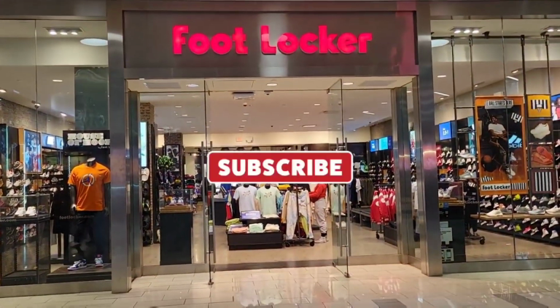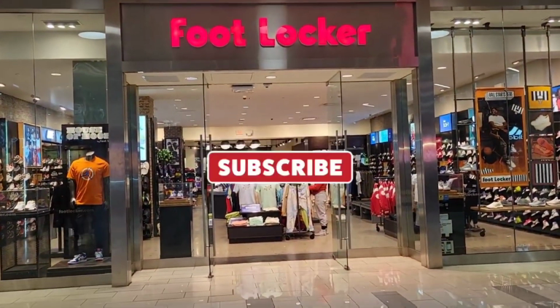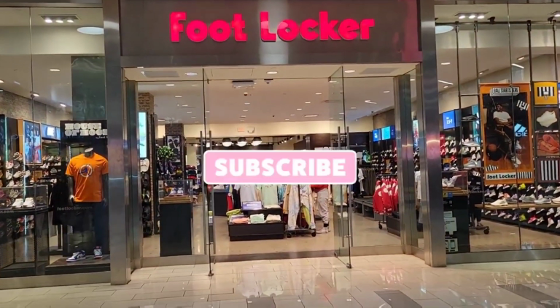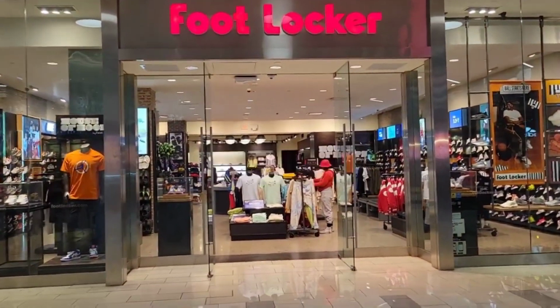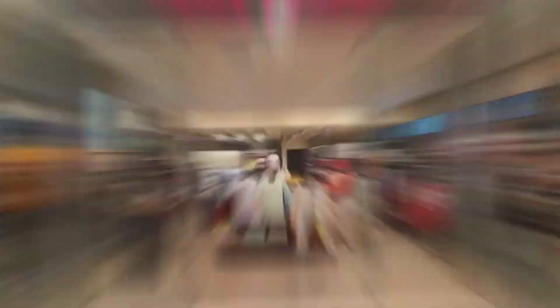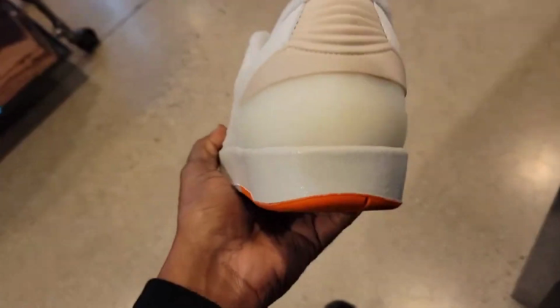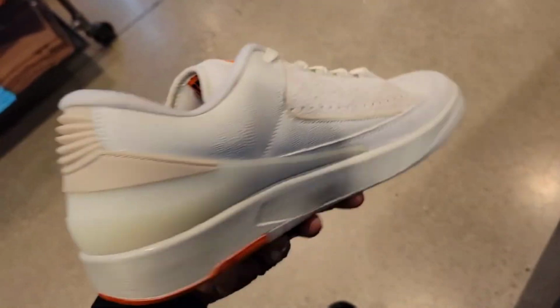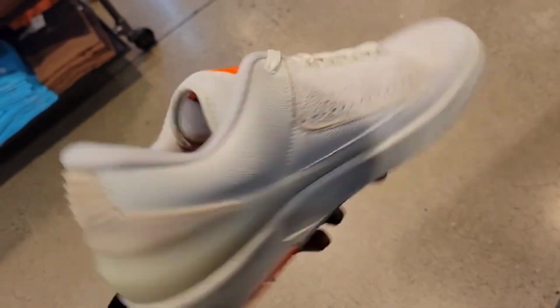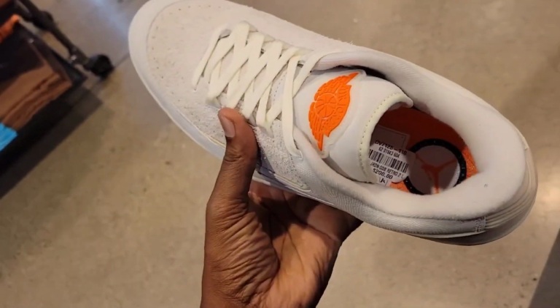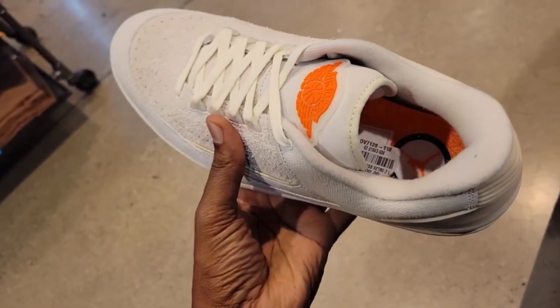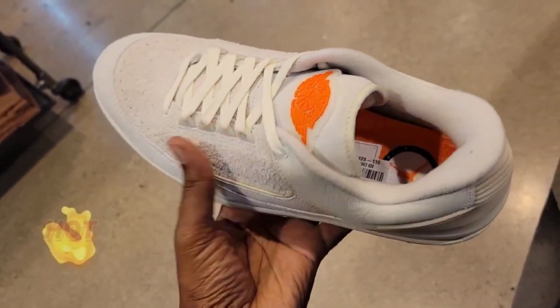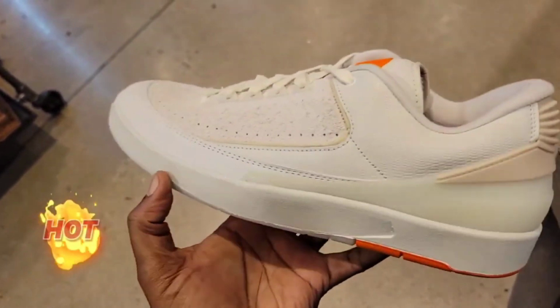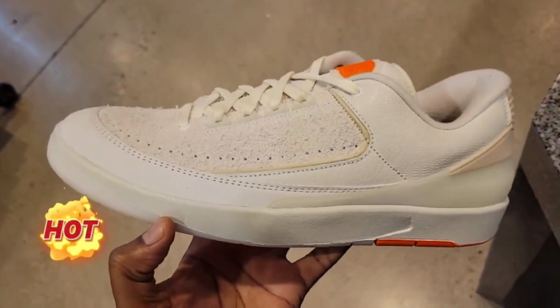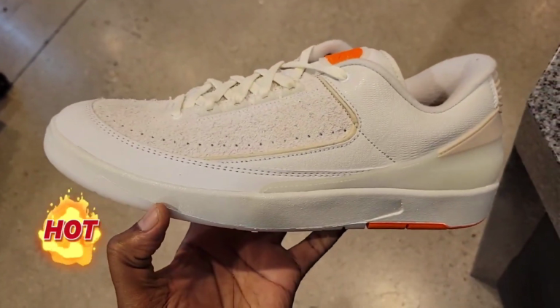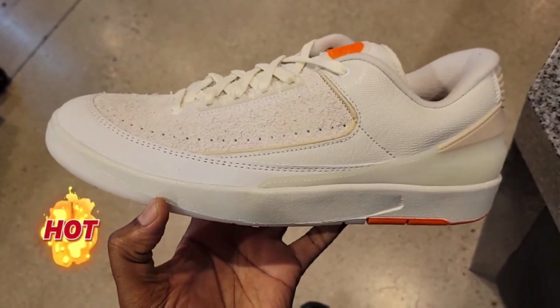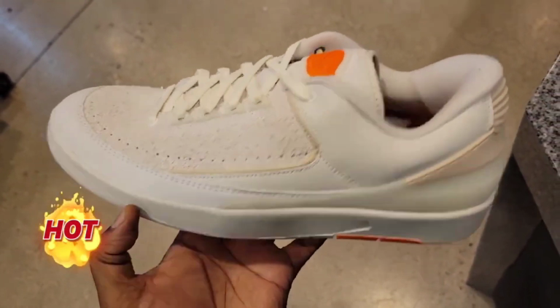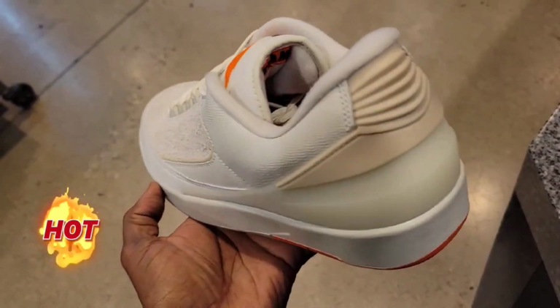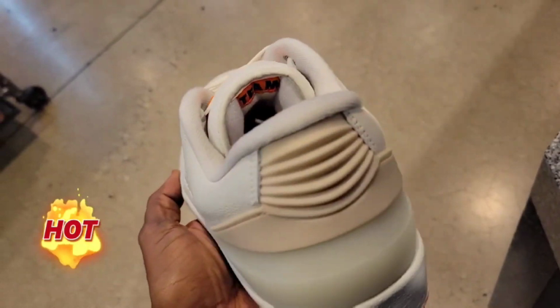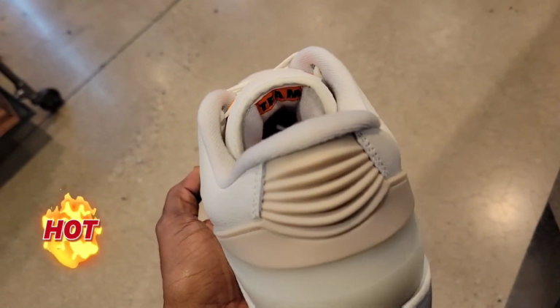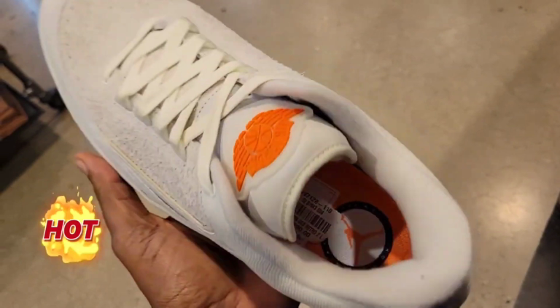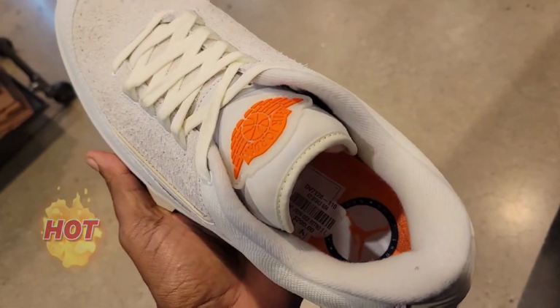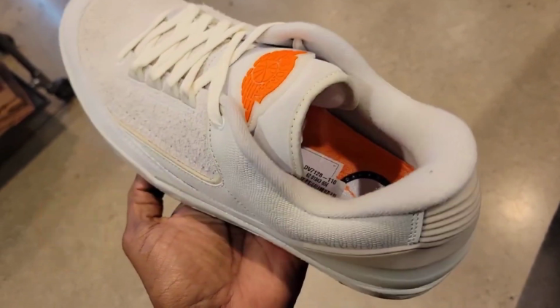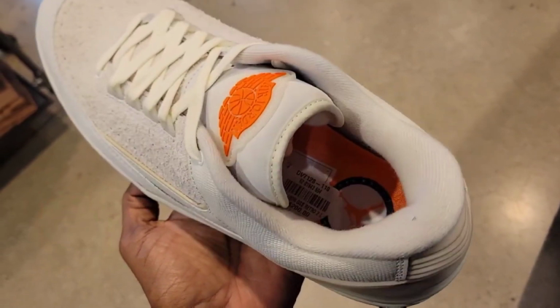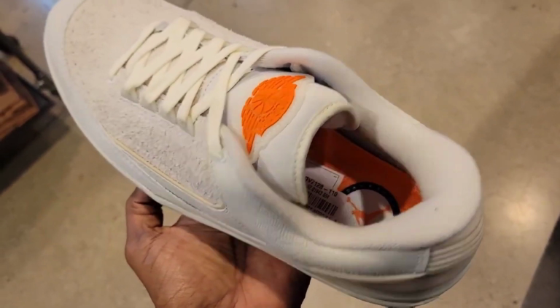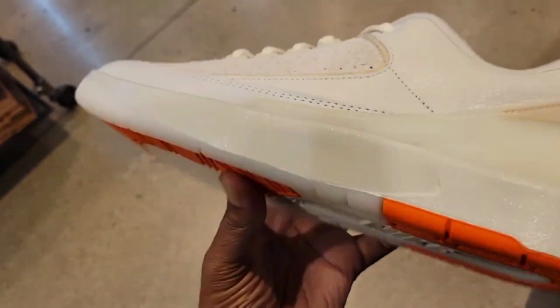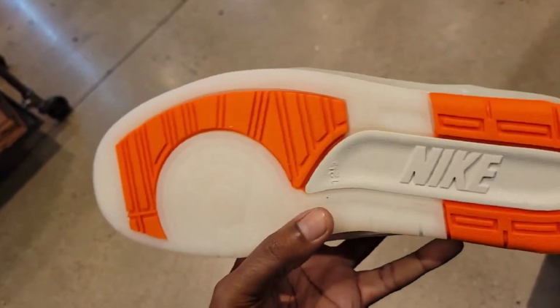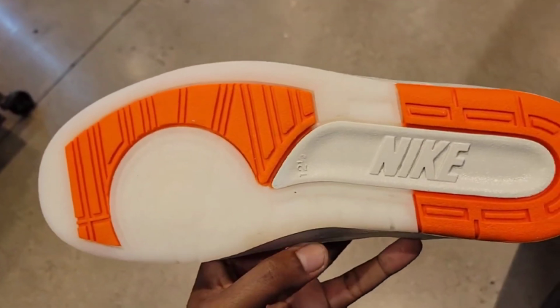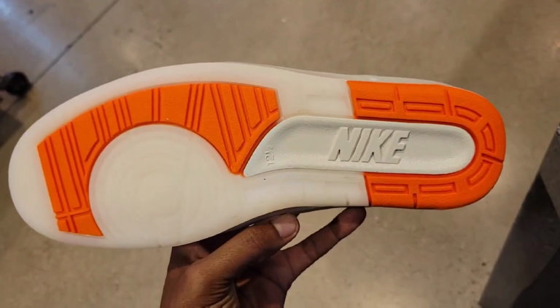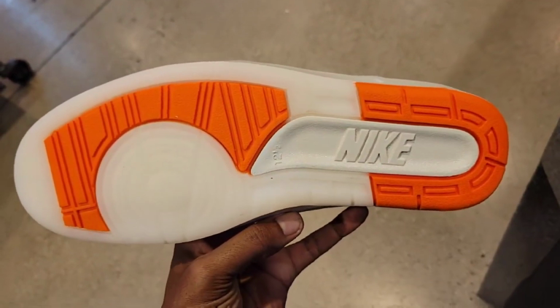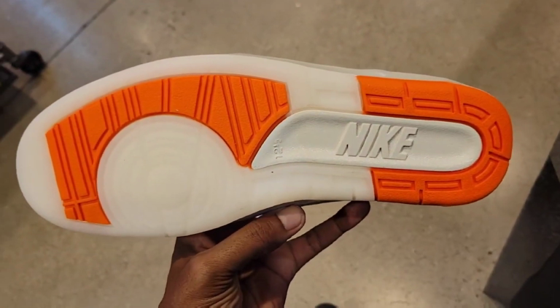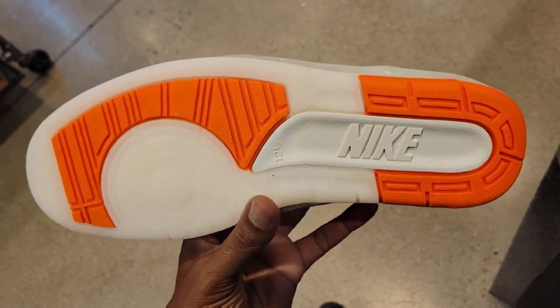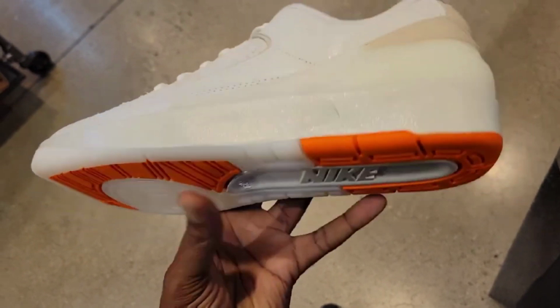We have a Foot Locker right here. Let's go ahead and check and see what's going on in there. Never seen this one before. Definitely have seen this one in stock — $200 on the retail for the Jordan 2 Lows. This is a bigger size right here. Did you guys scoop these up or pass on them?